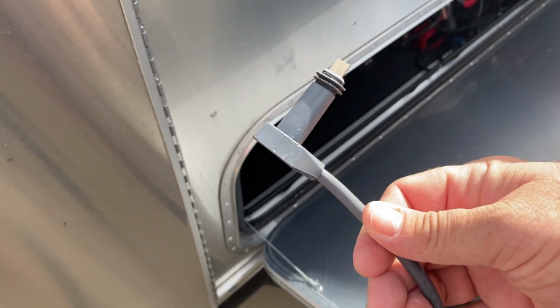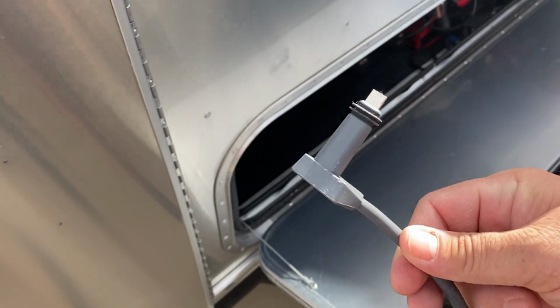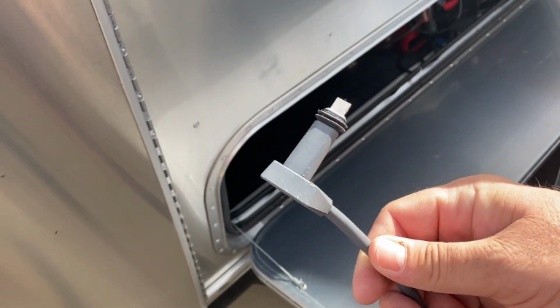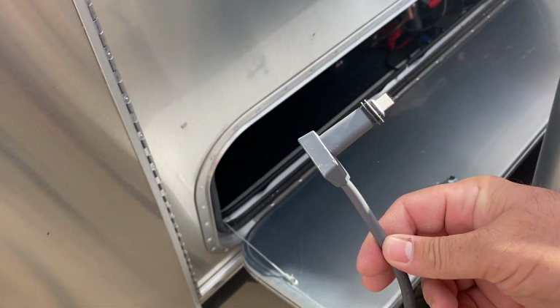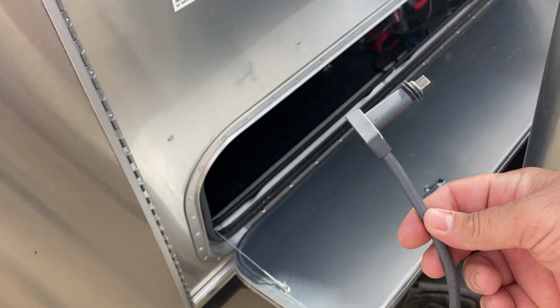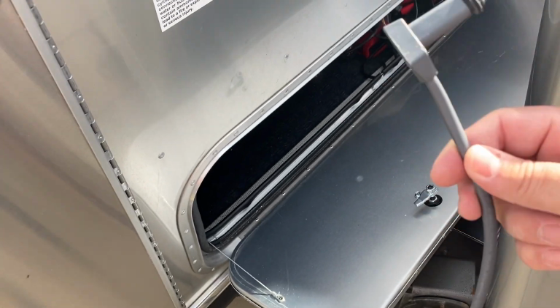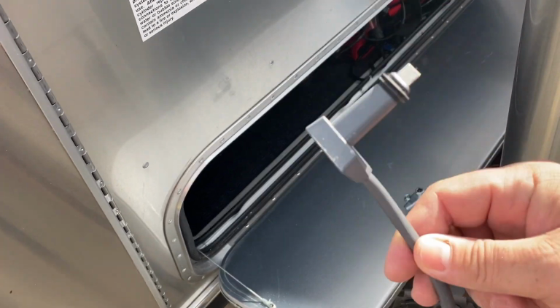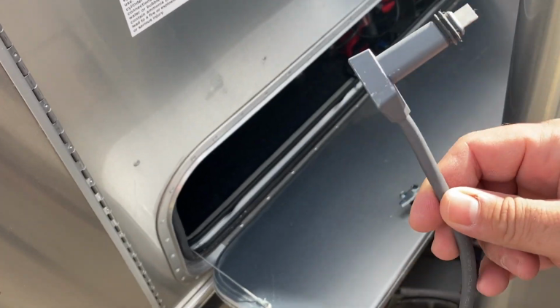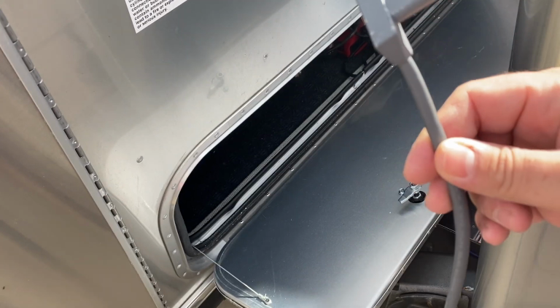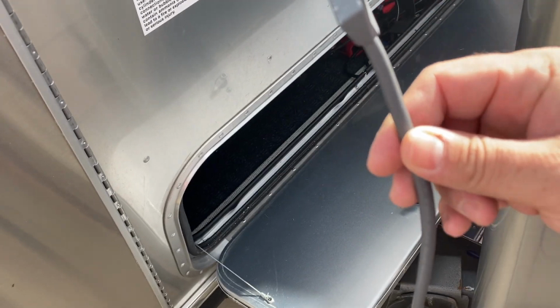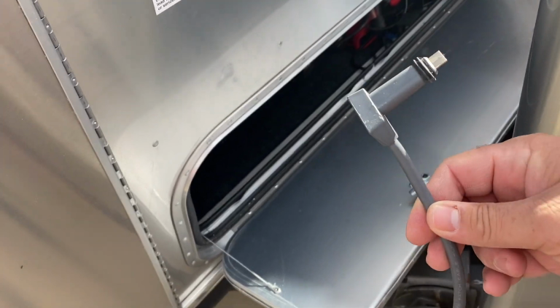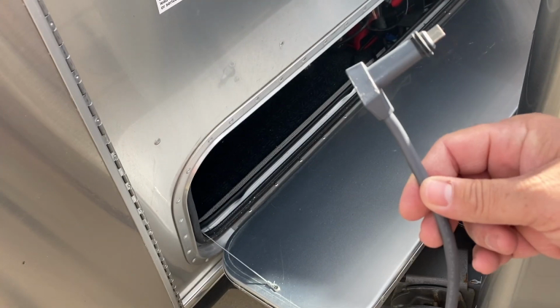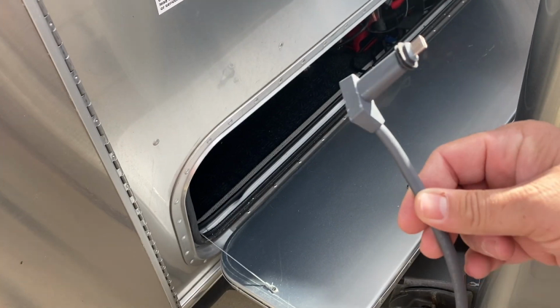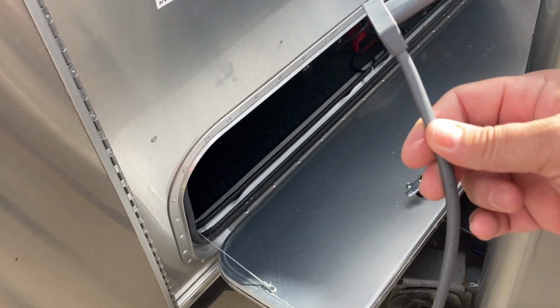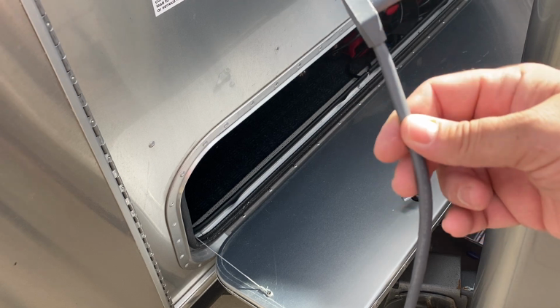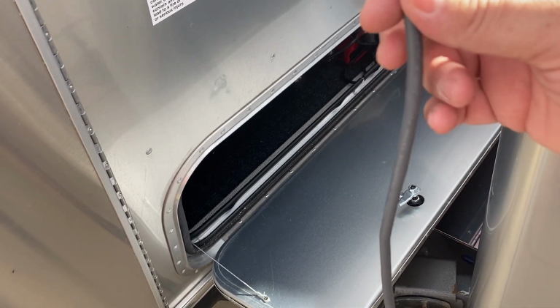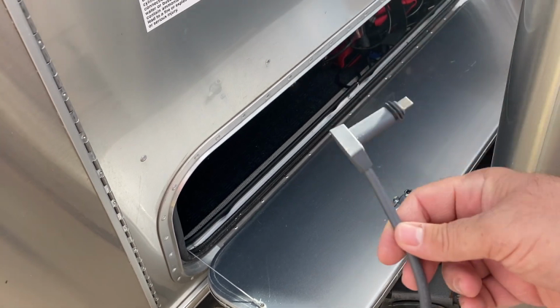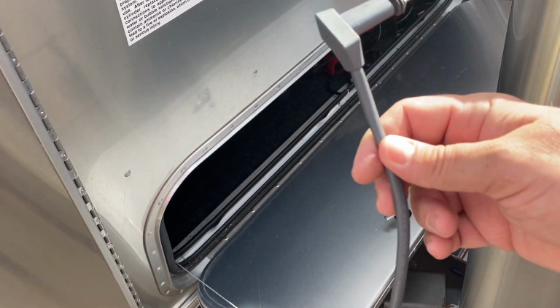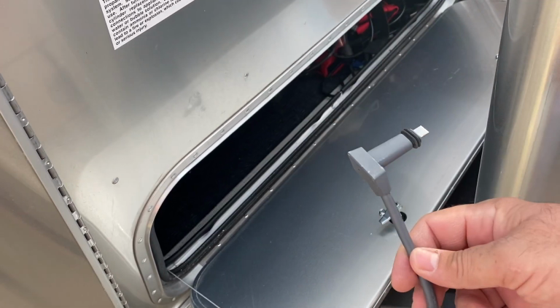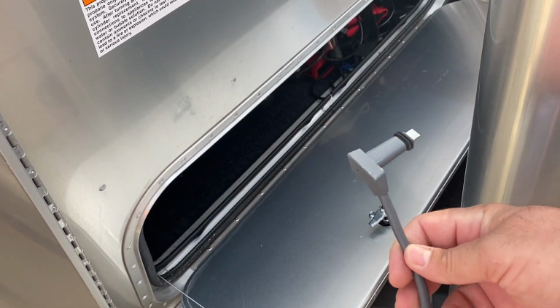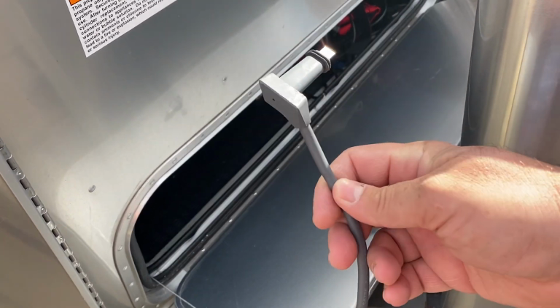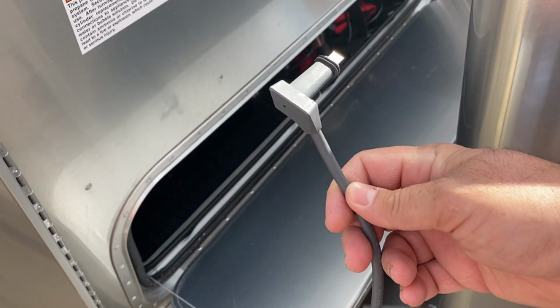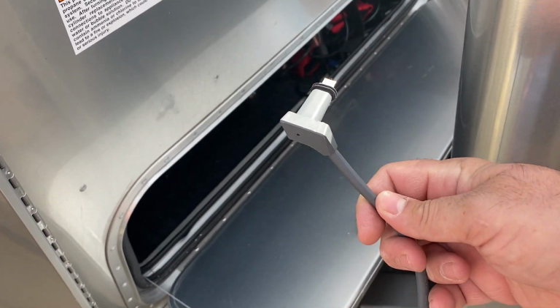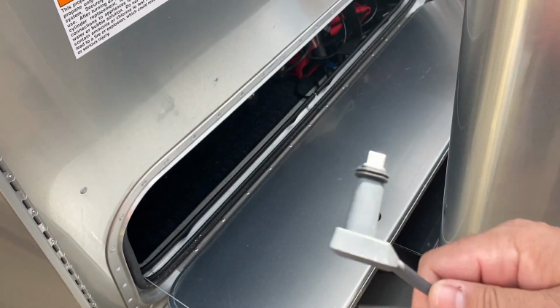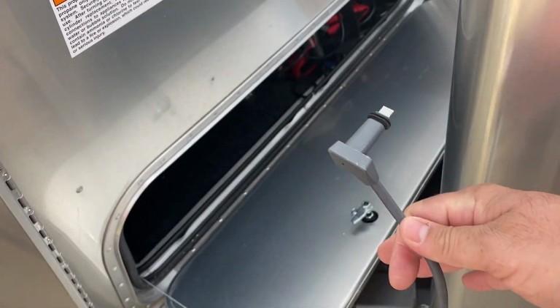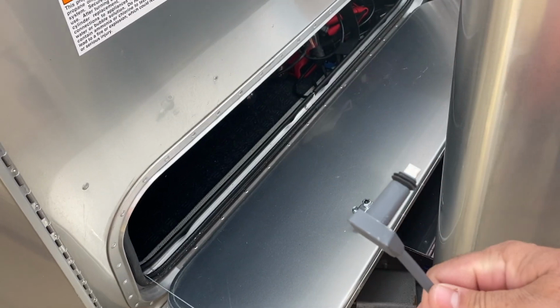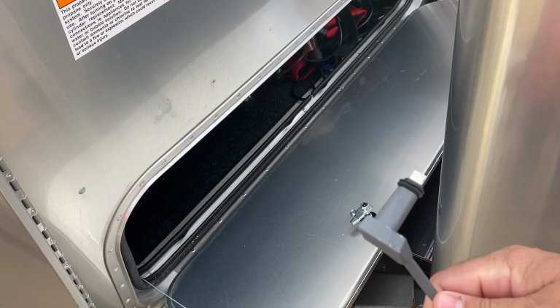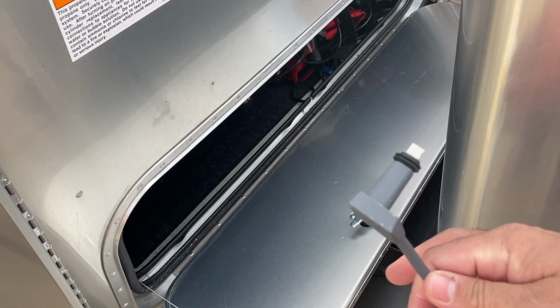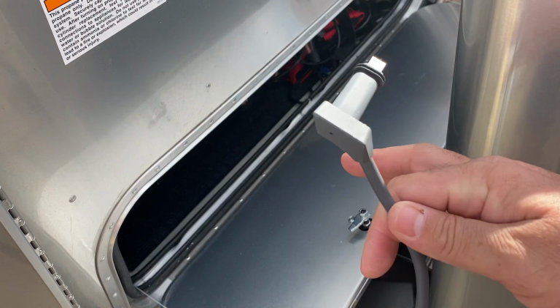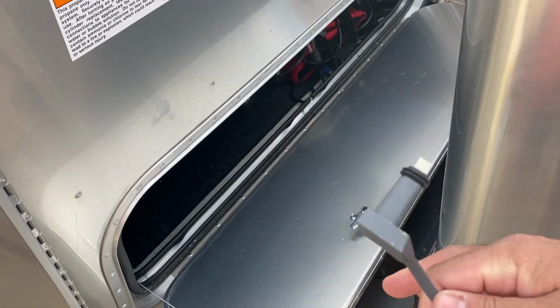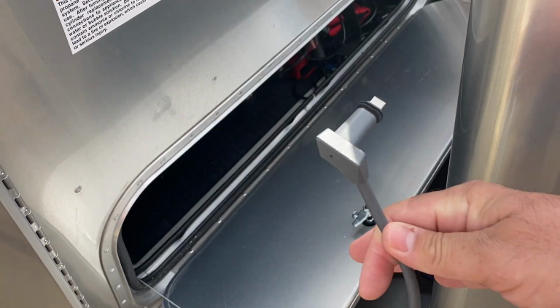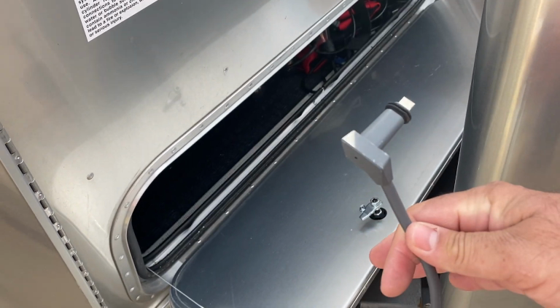Hey everybody, thanks for joining us today. What I want to show very quickly is how we can install Starlink onto an Airstream without any cutting or any worry about leaks or anything like that.